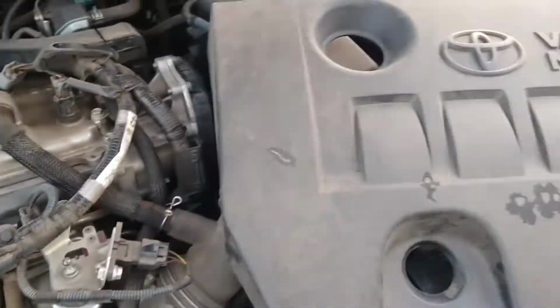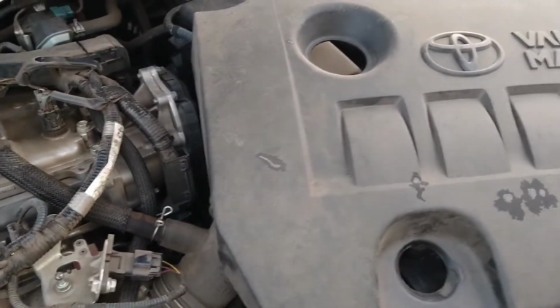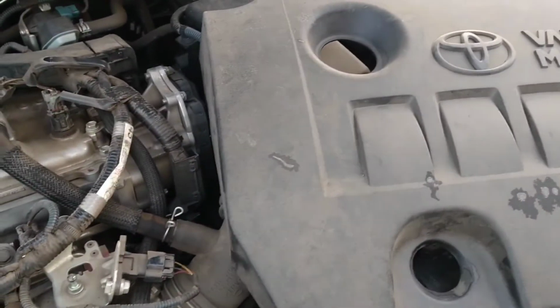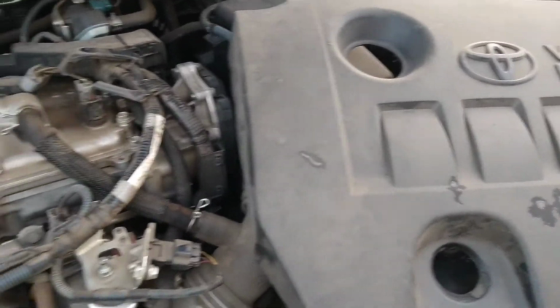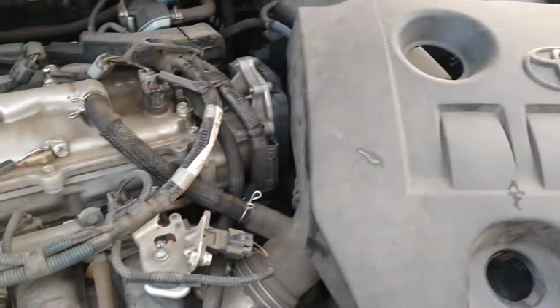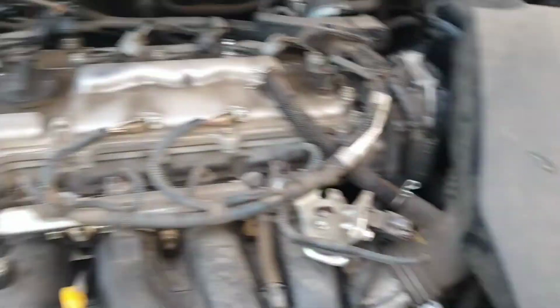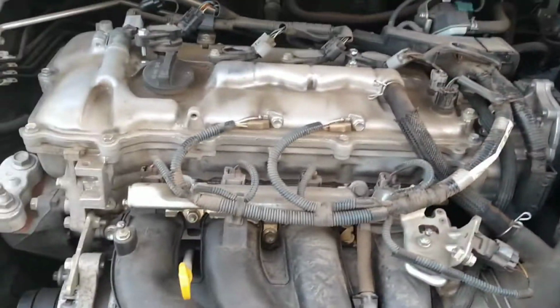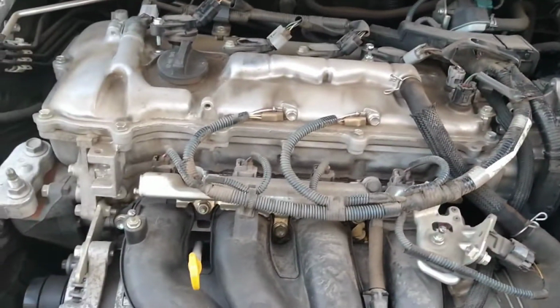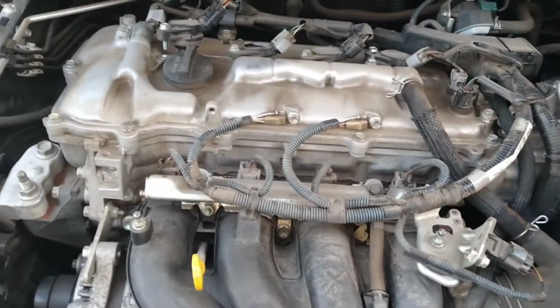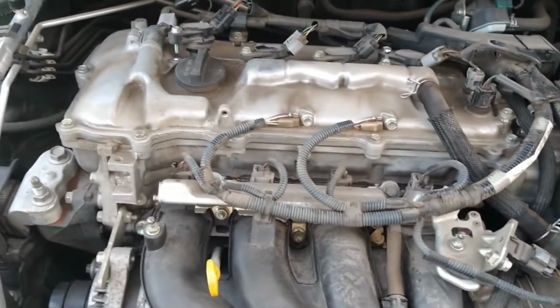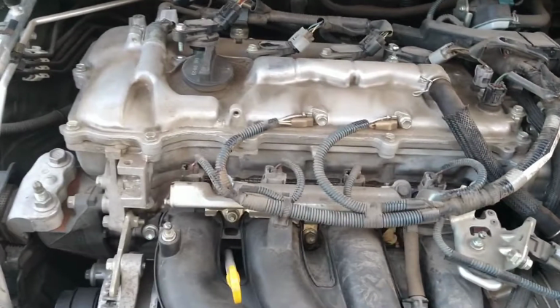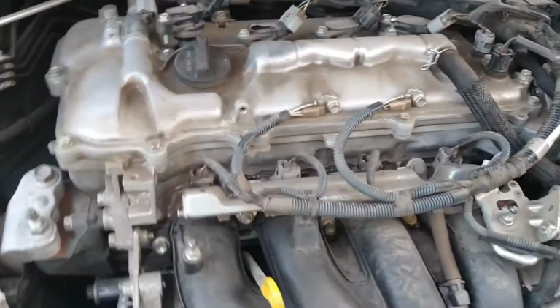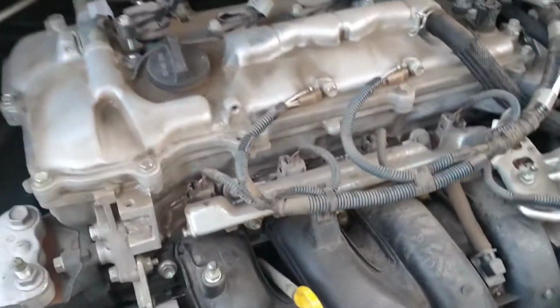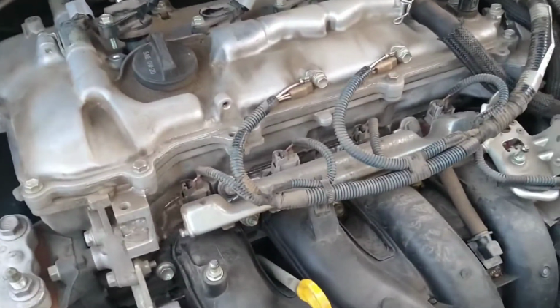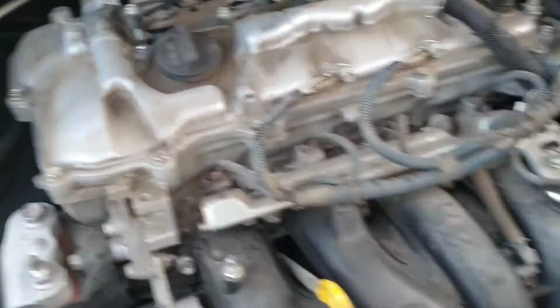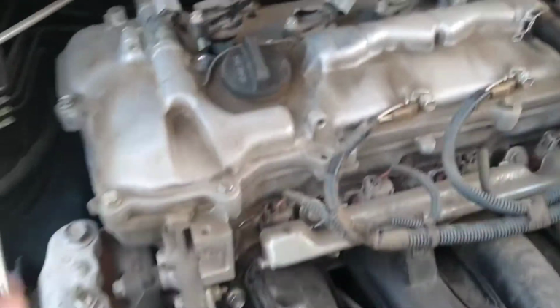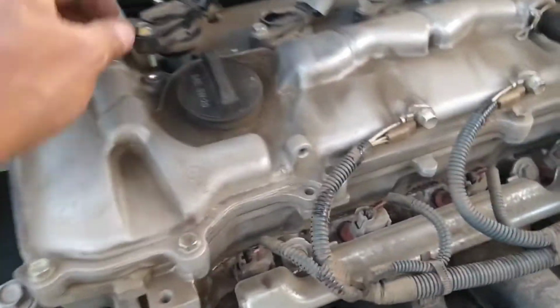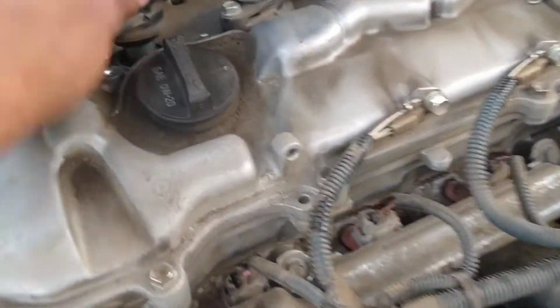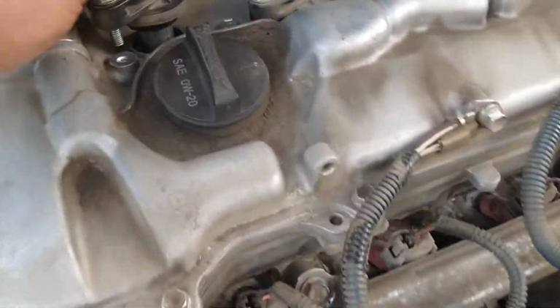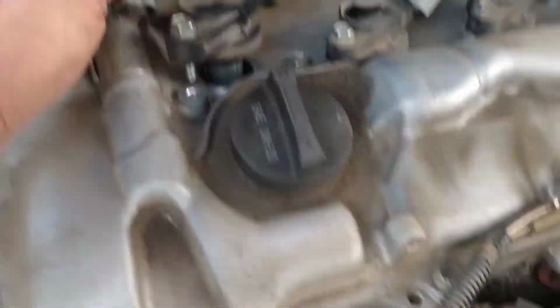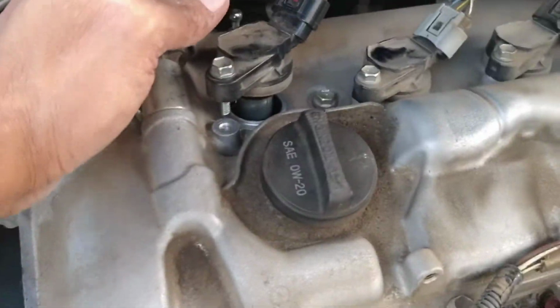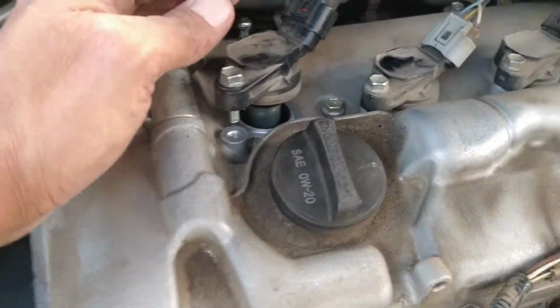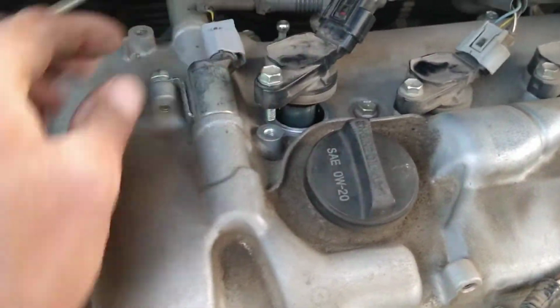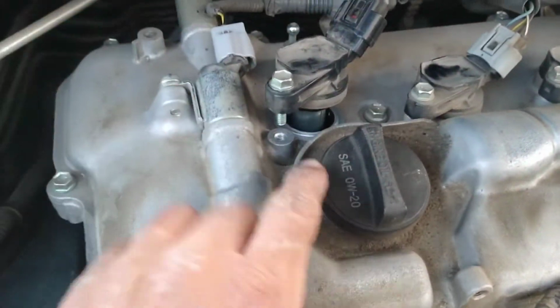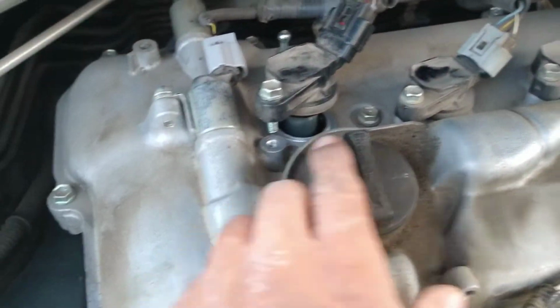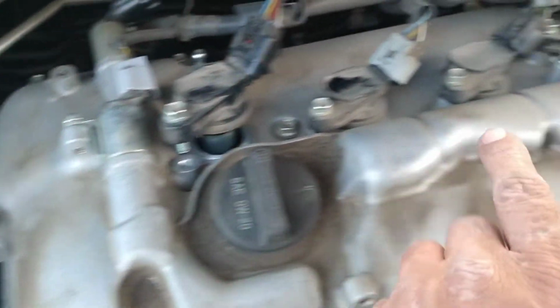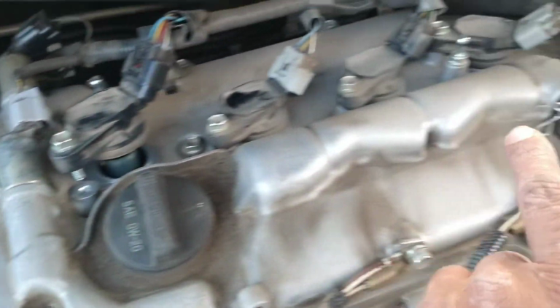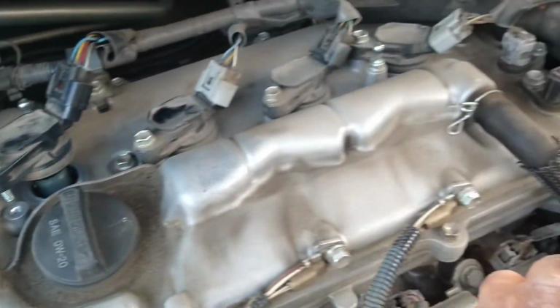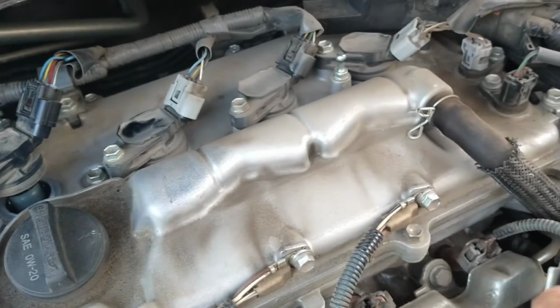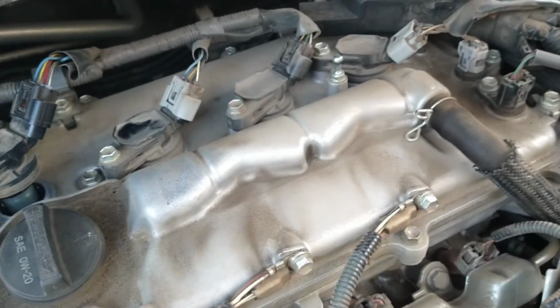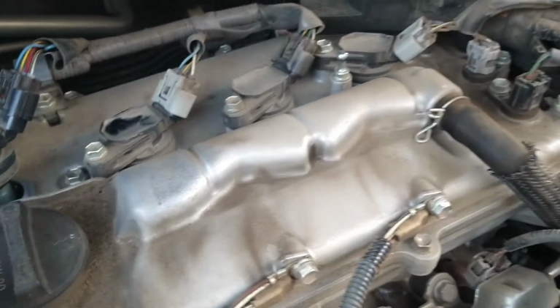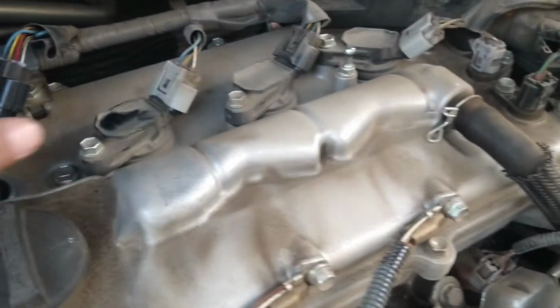Pull the cover off and all of a sudden the engine doesn't look as pretty as it does the other way. So all you've got to do is go in there — there are four spark plugs: one, two, three, four. Simple.